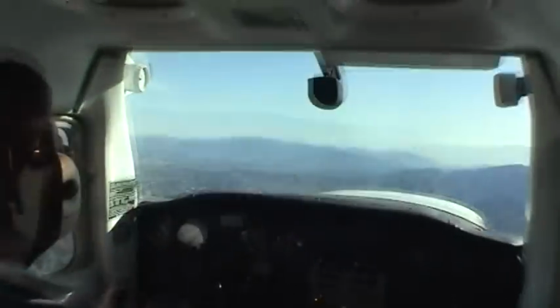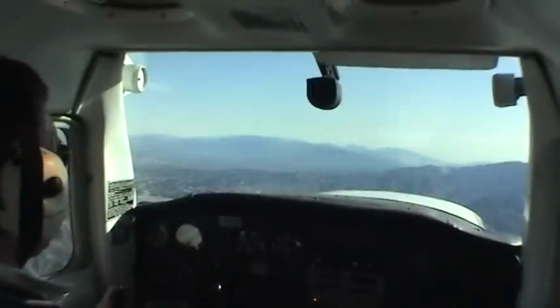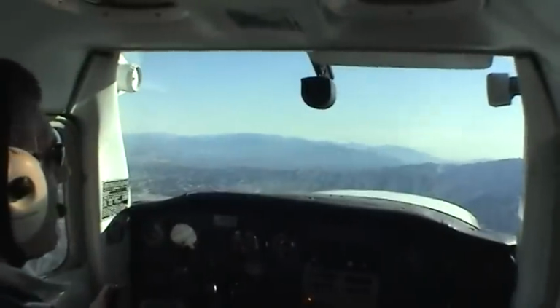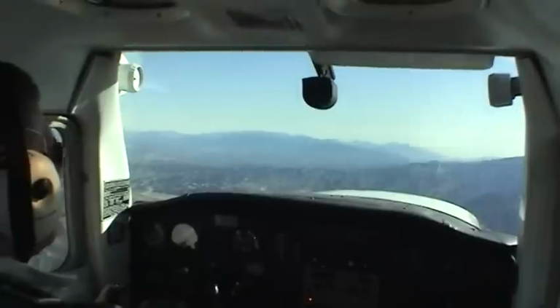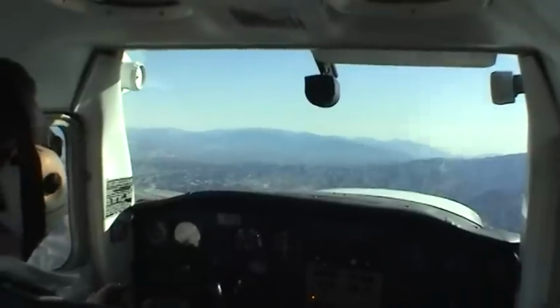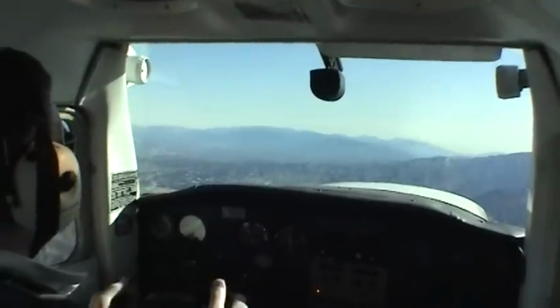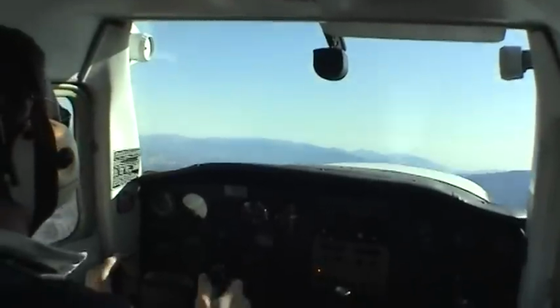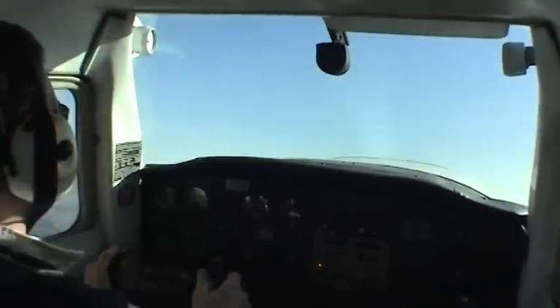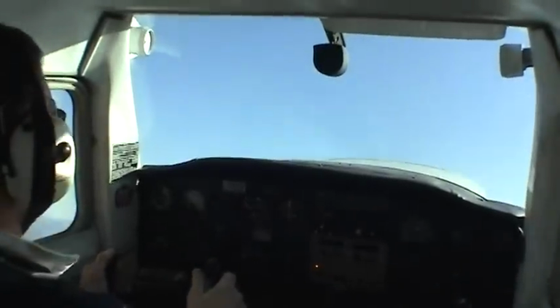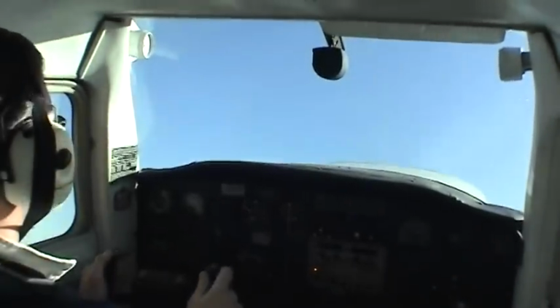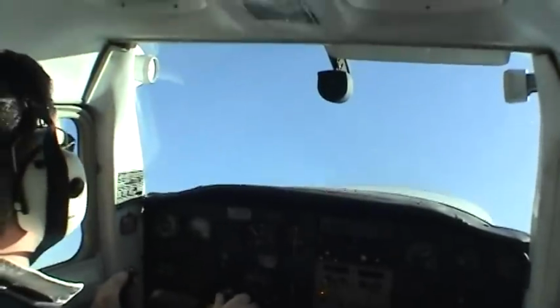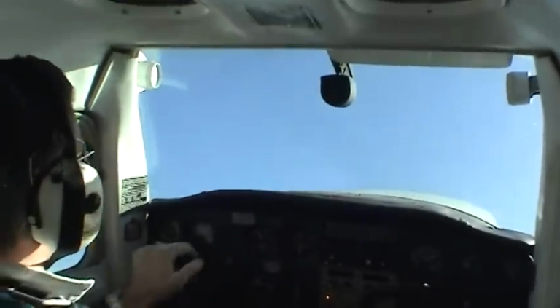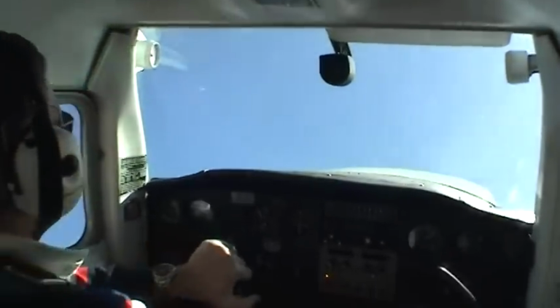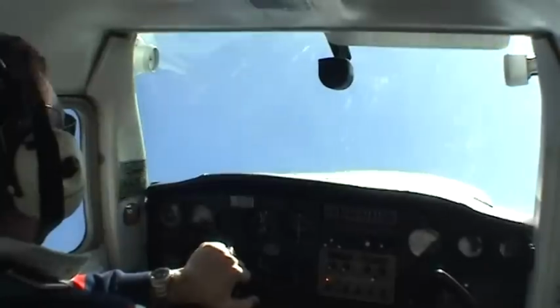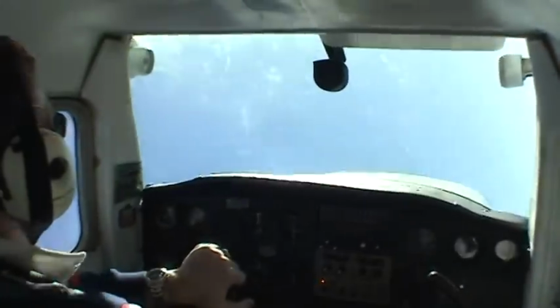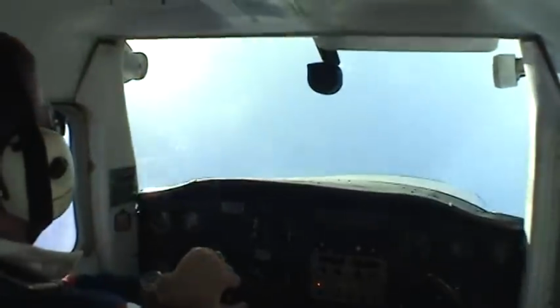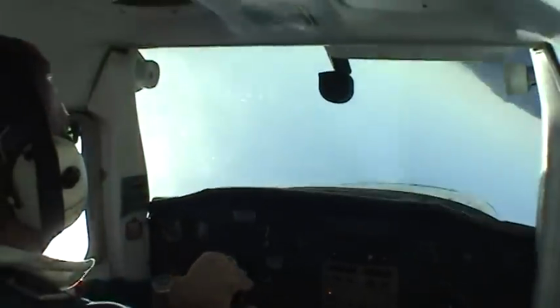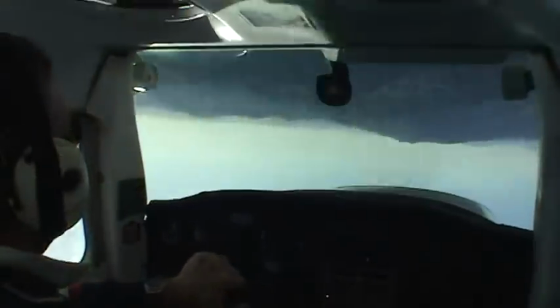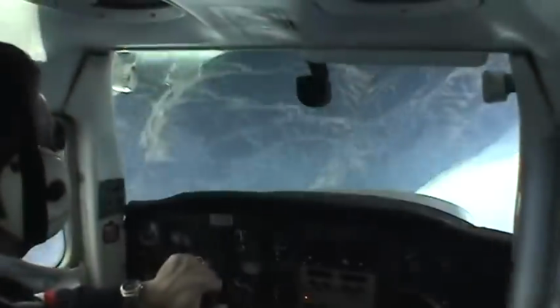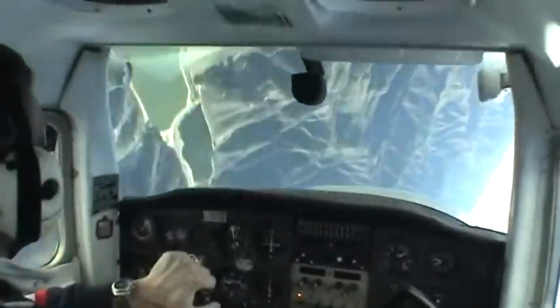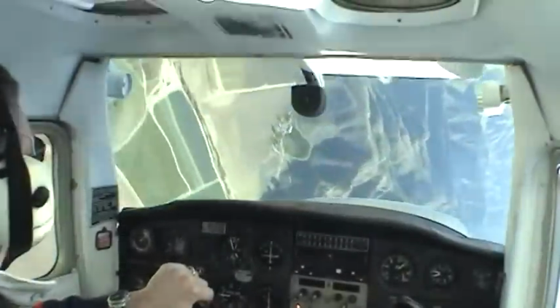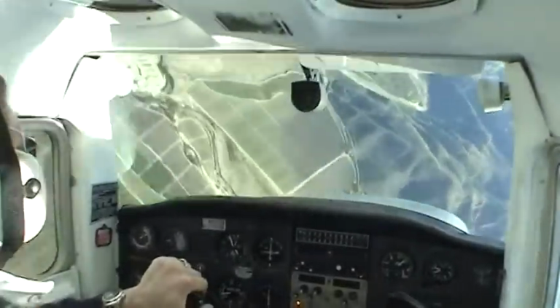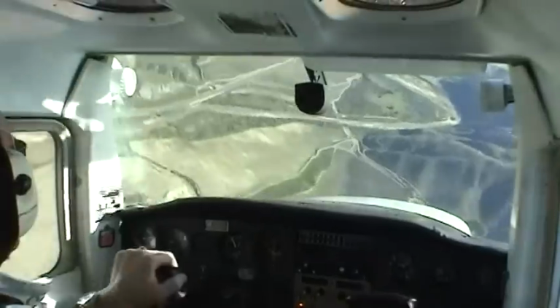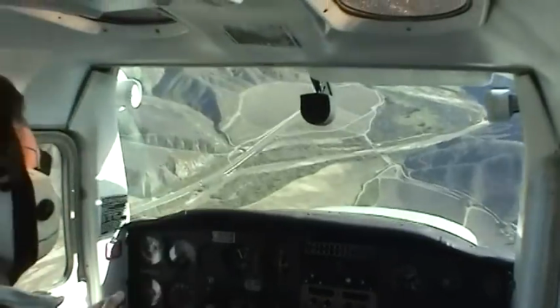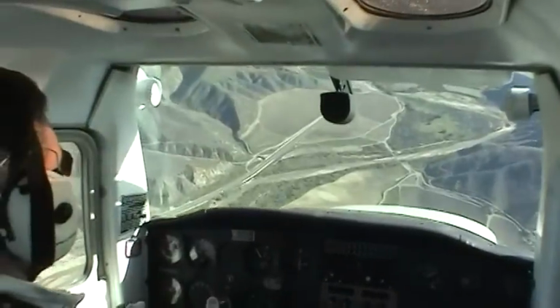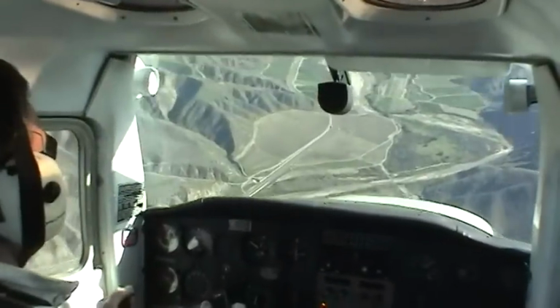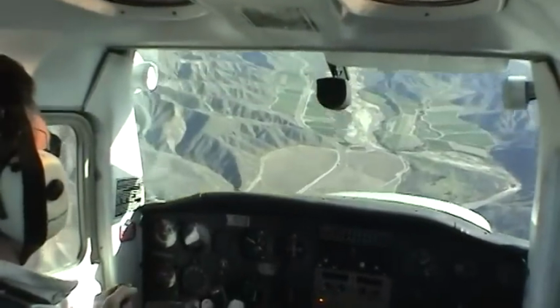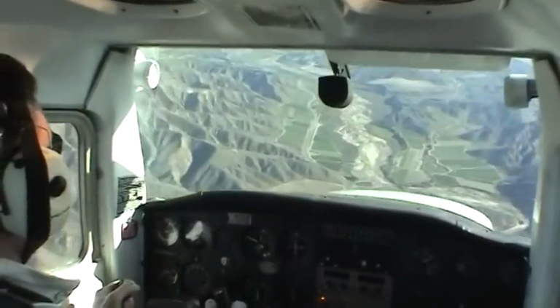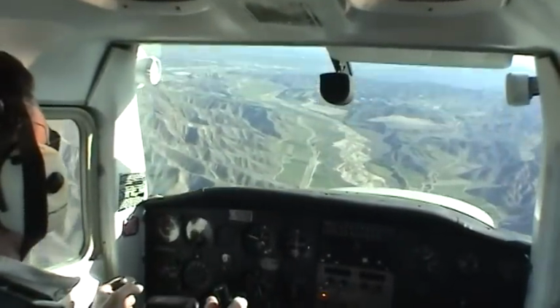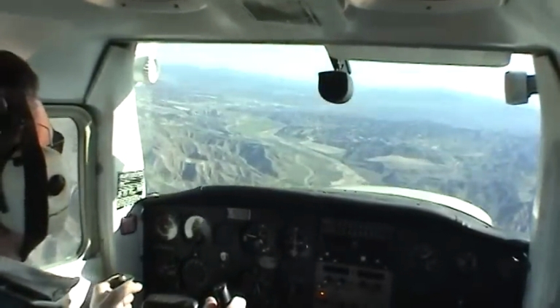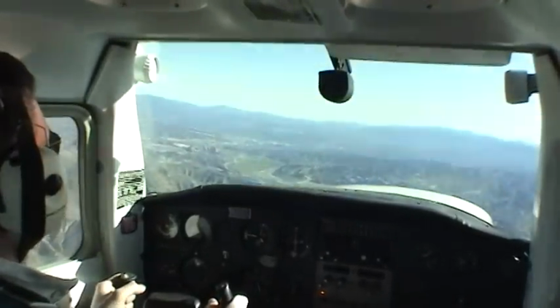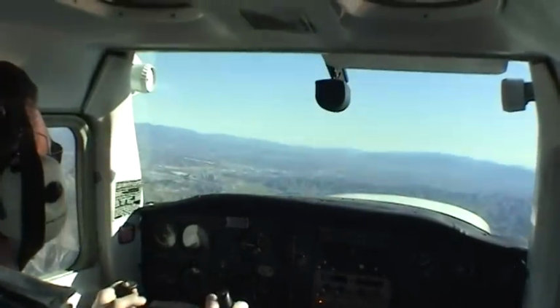Let's look at that again to the right. Nose up, roll — full aileron. Little bit of rudder, little push at the inverted. Keep the plane coming around, and nose back up to the horizon.